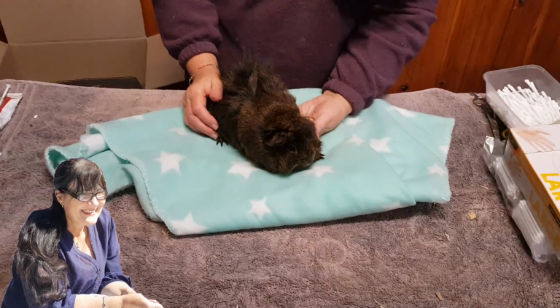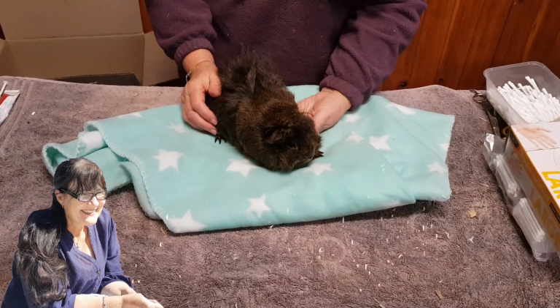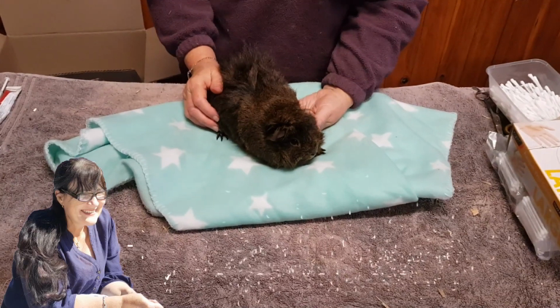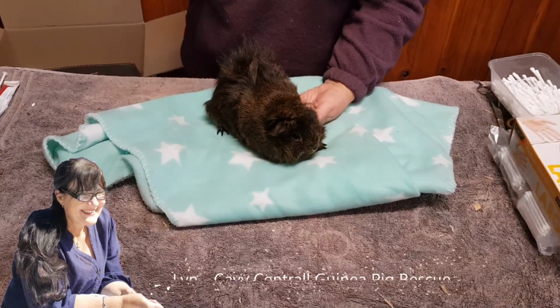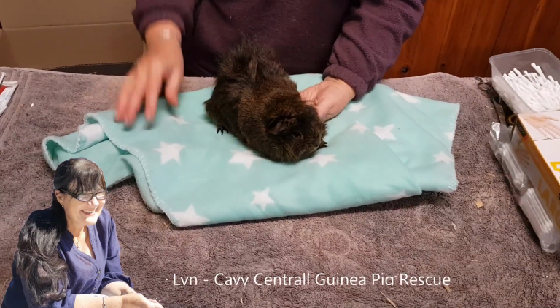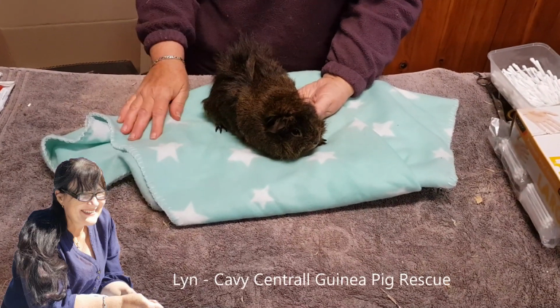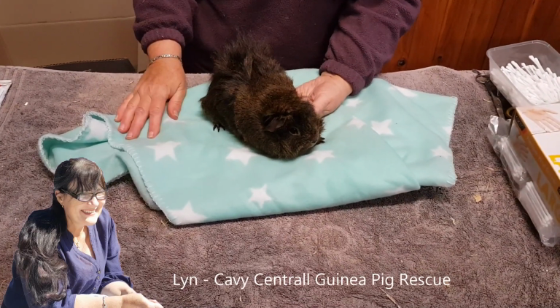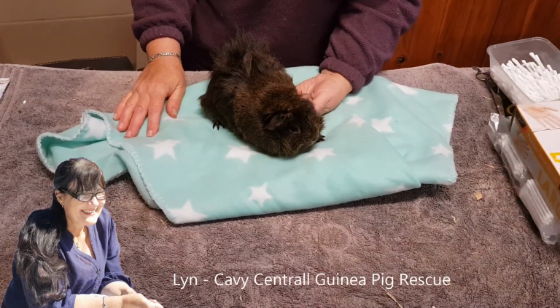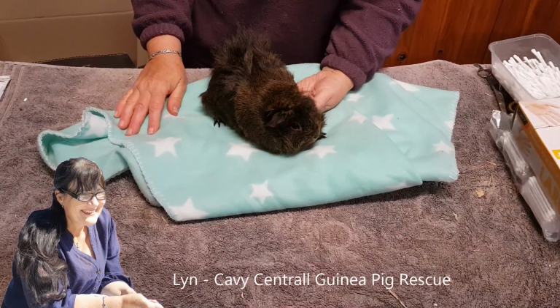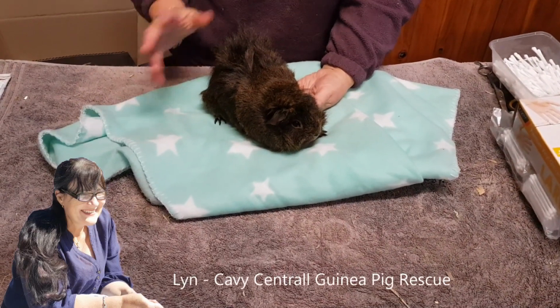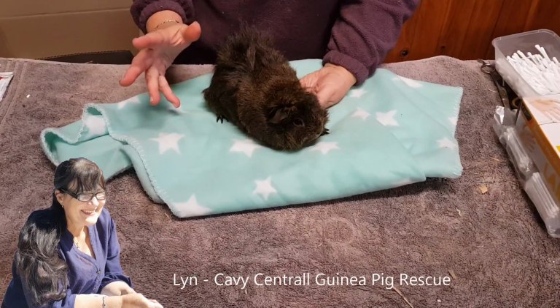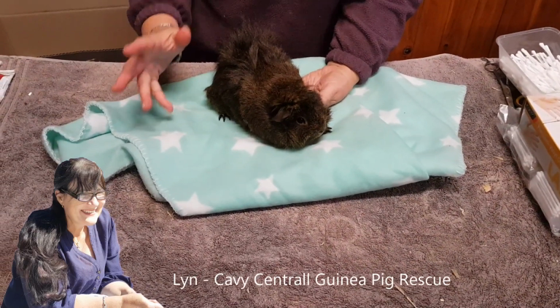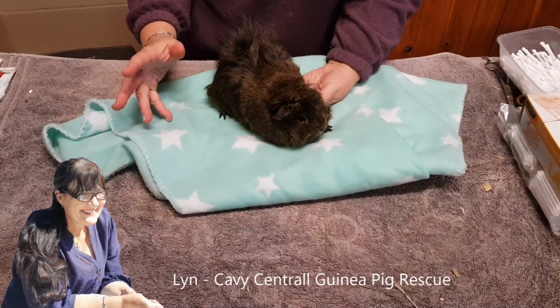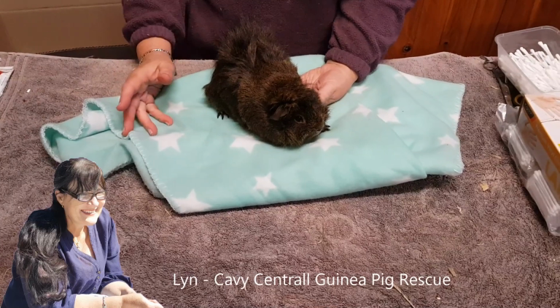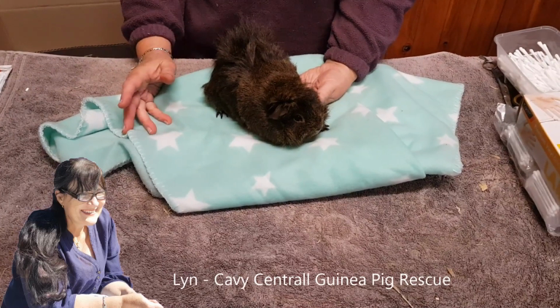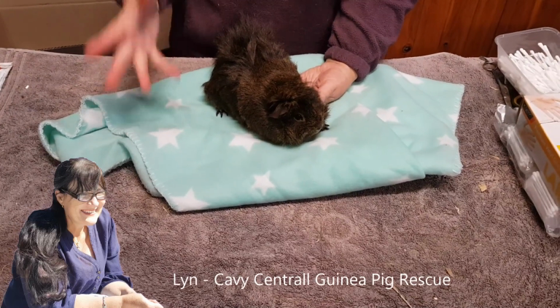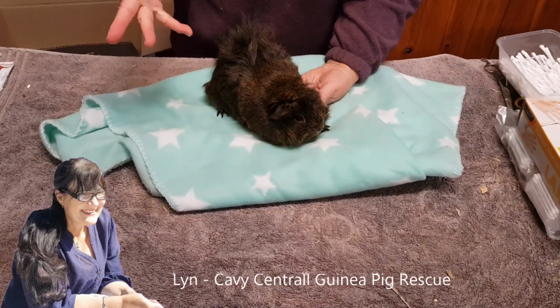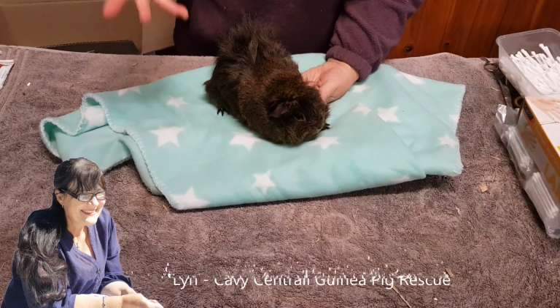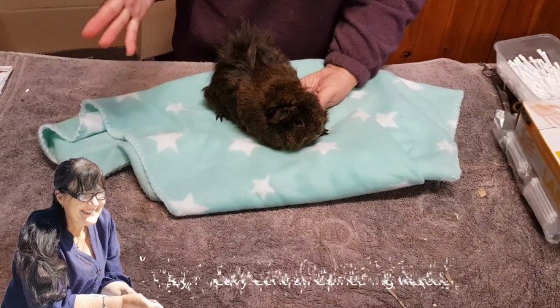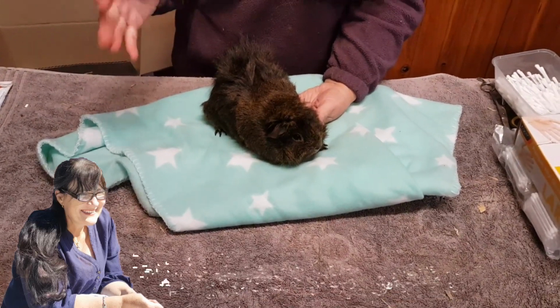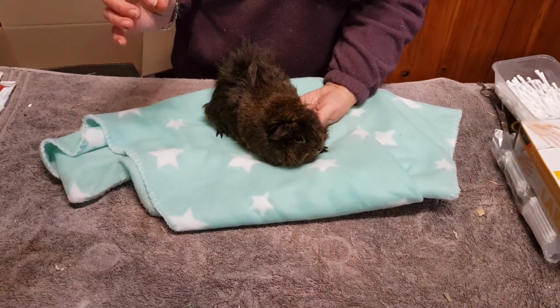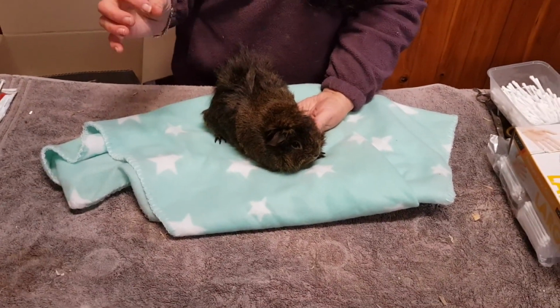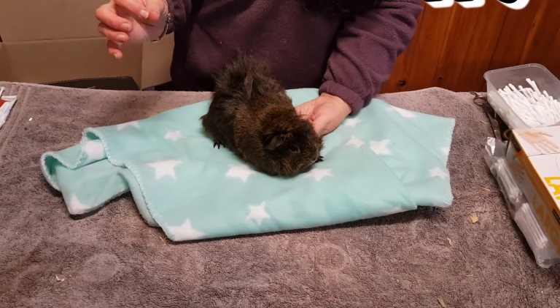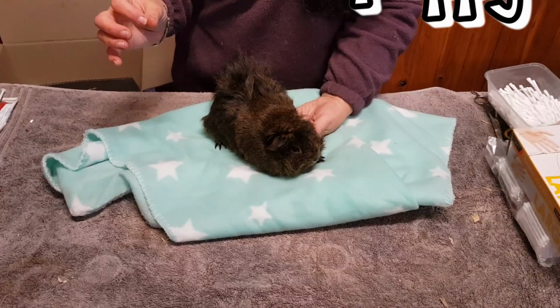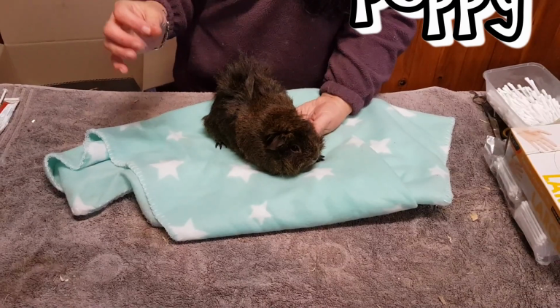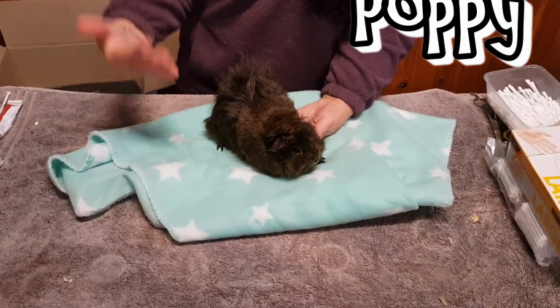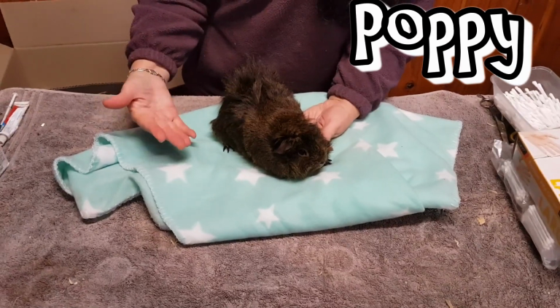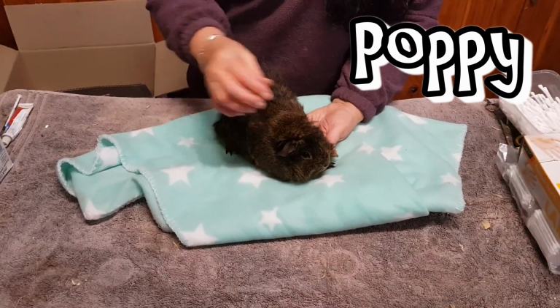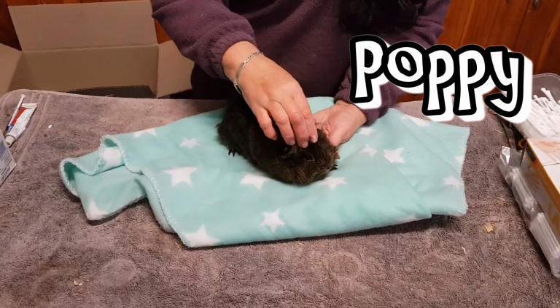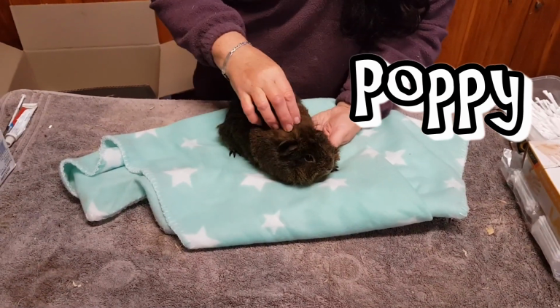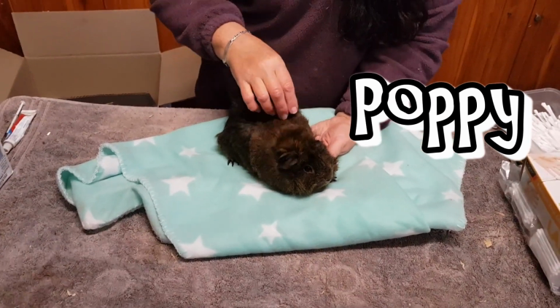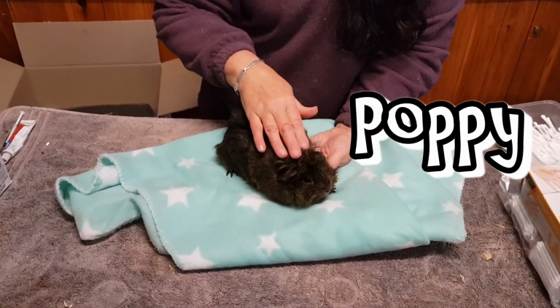Hi everyone, it's Lynn from Cavy Central. I wanted to chat with you about a problem with running lice that you may not necessarily be aware of. This little piggy has come into rescue - she's absolutely gorgeous.